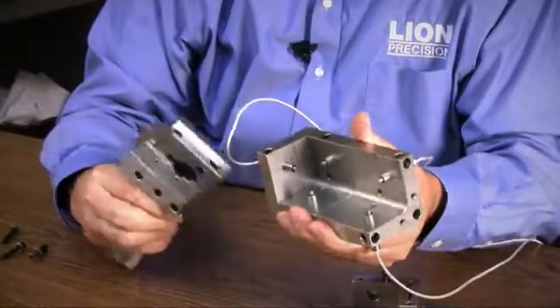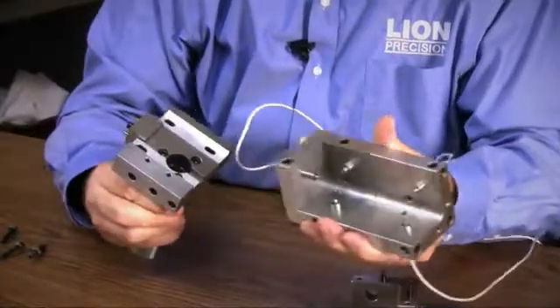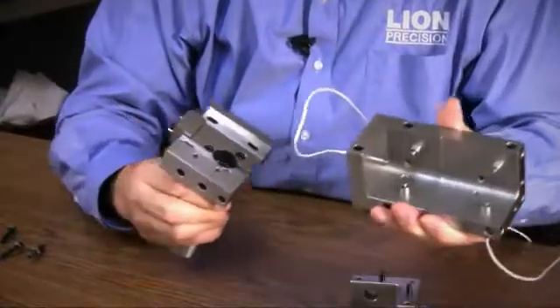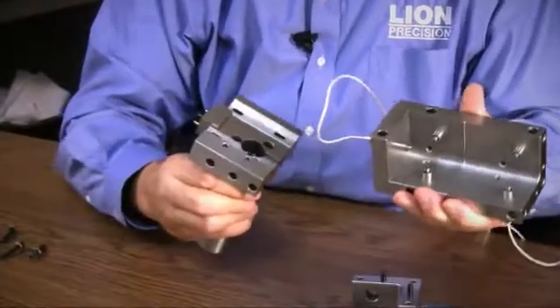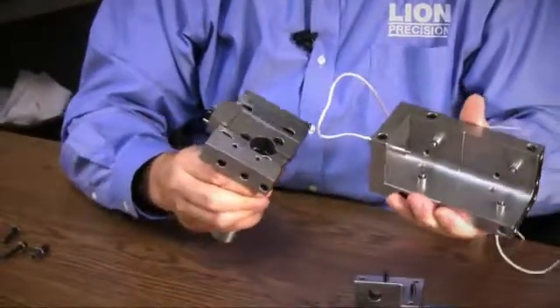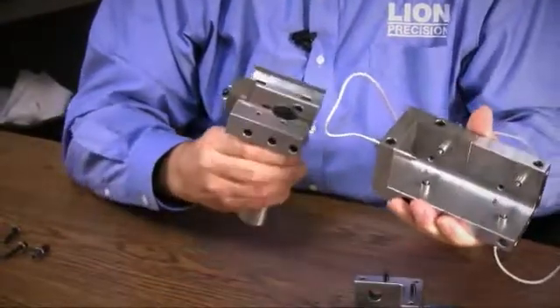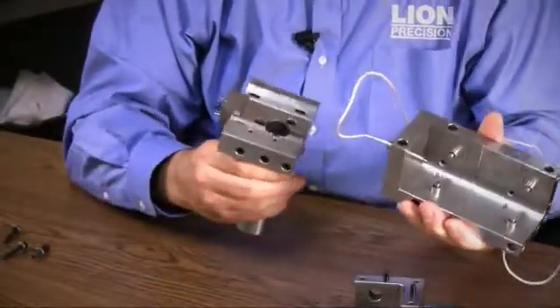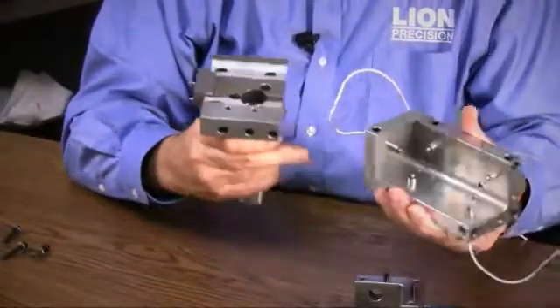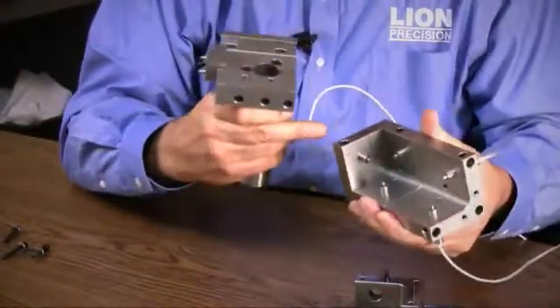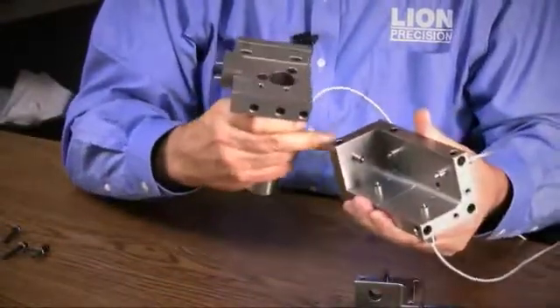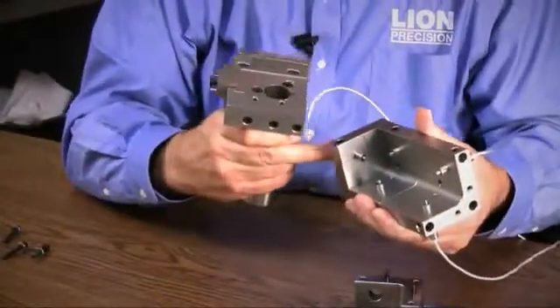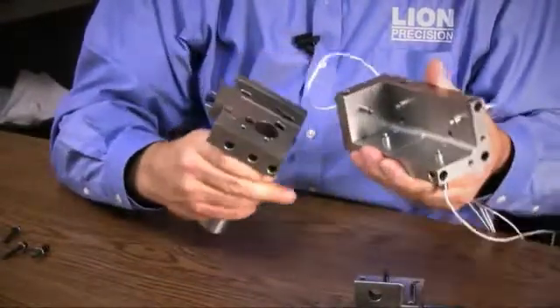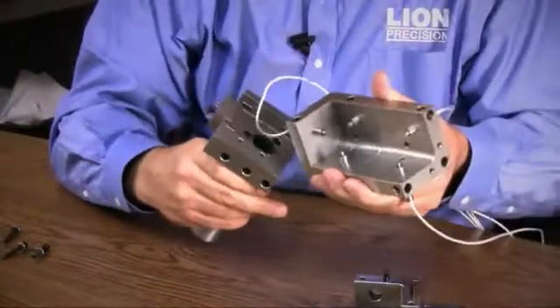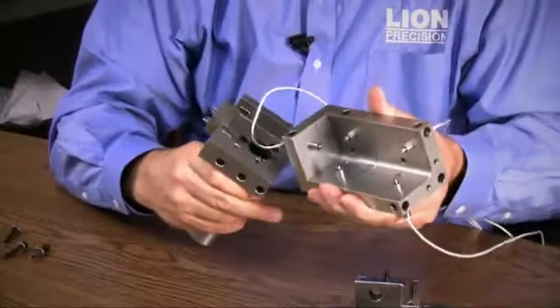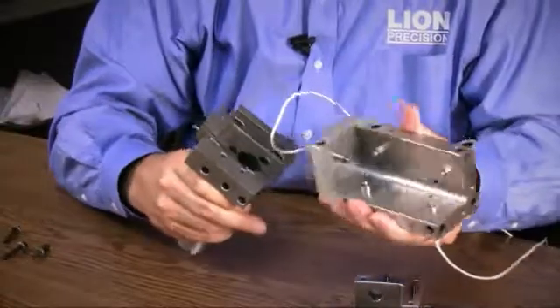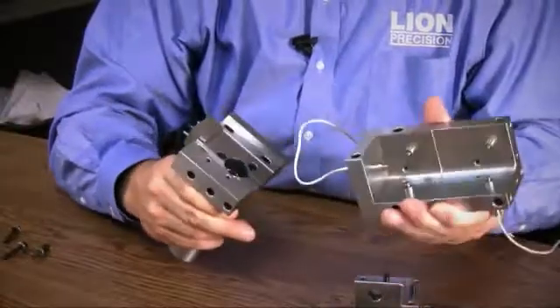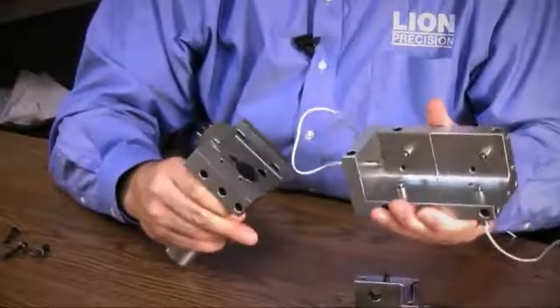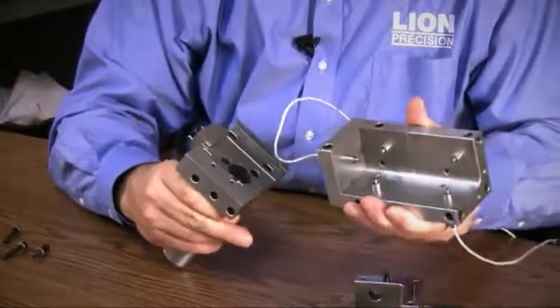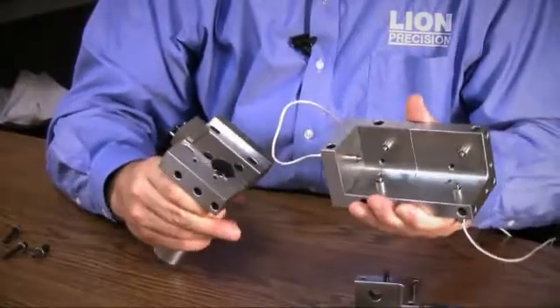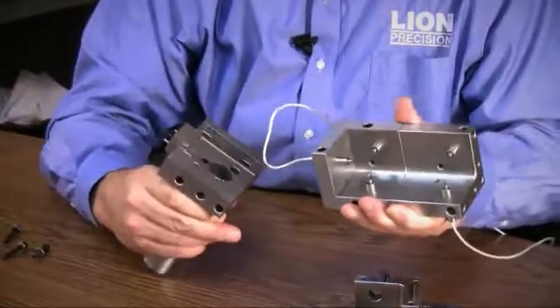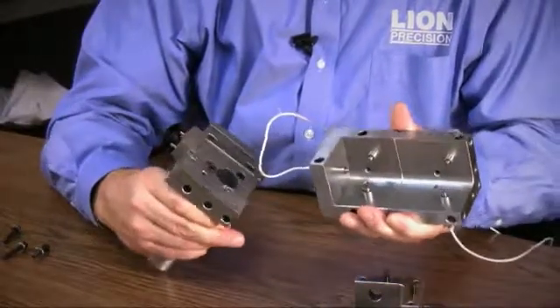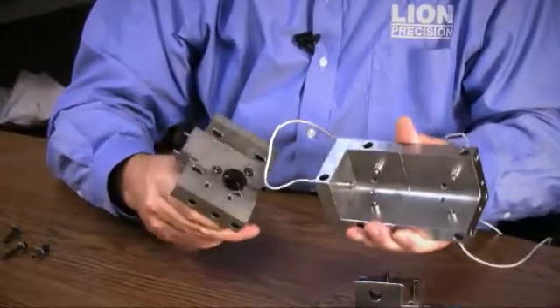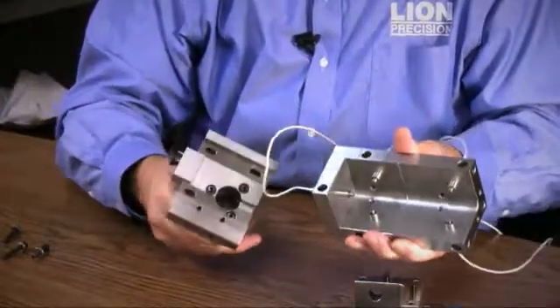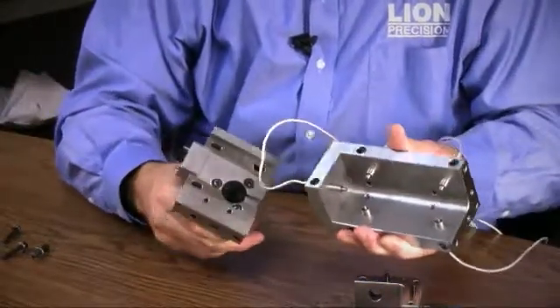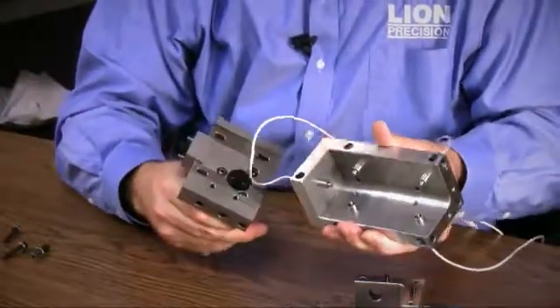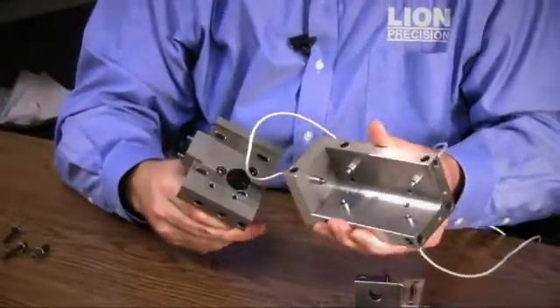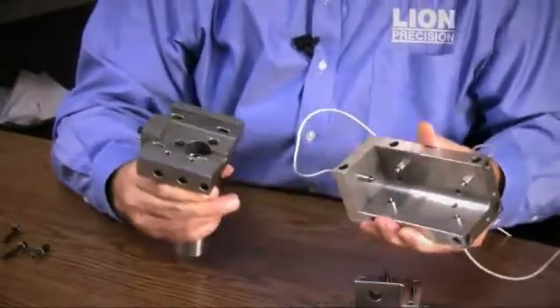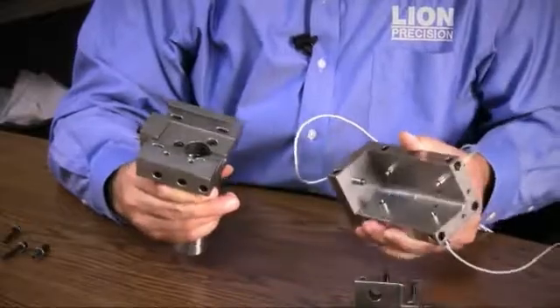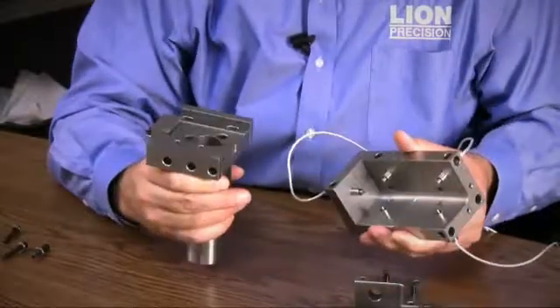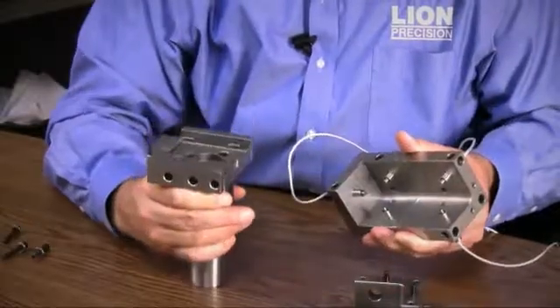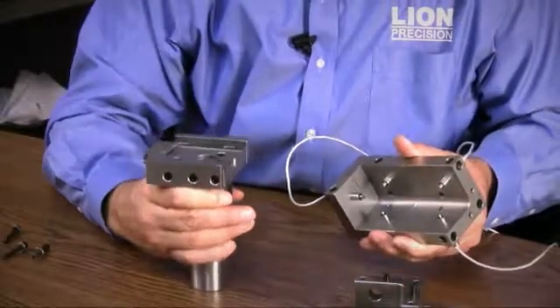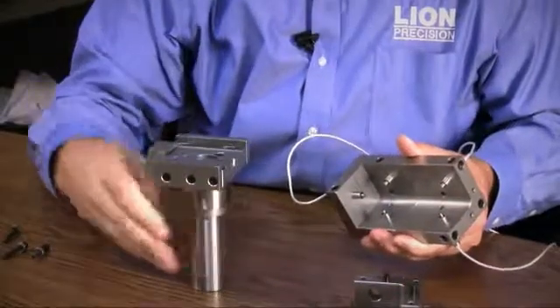You have to watch to make sure the alignment is correct where the probe goes into the hole. The probe actually goes in, the cable goes down inside the hole, and then comes up and exits through the groove here on the side.